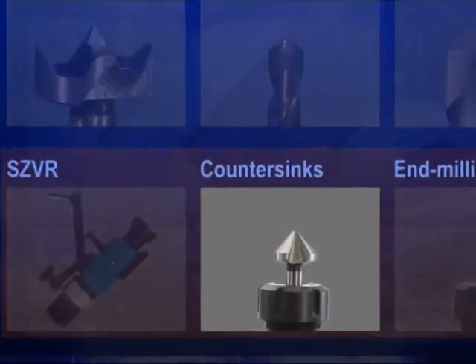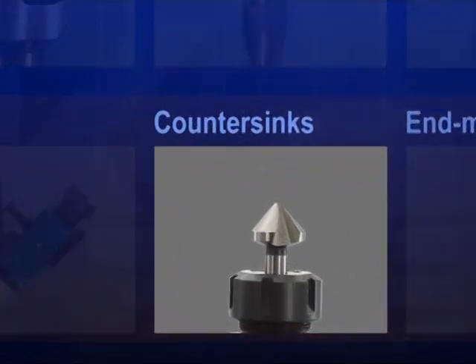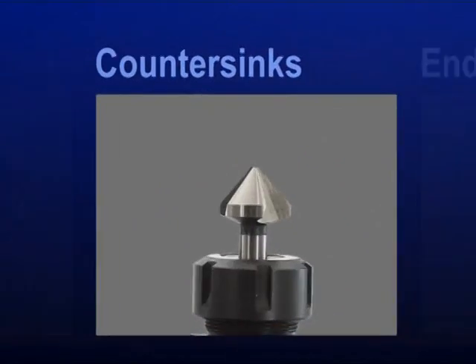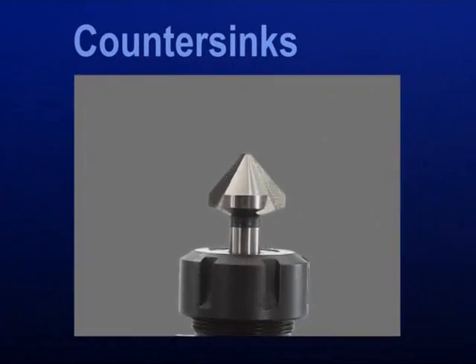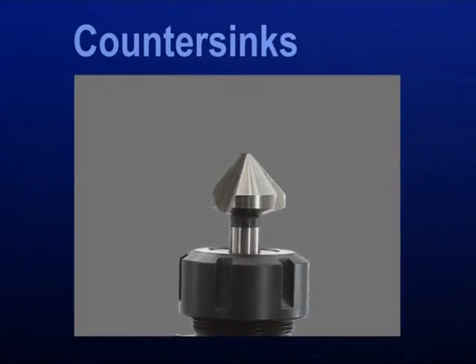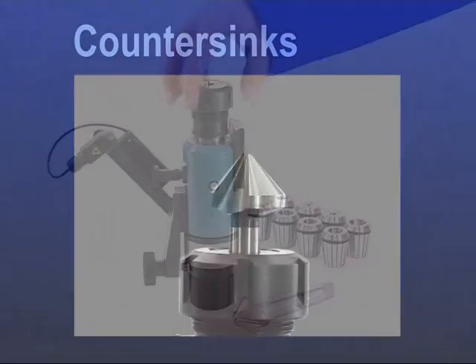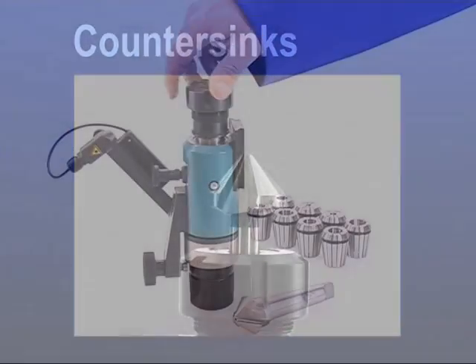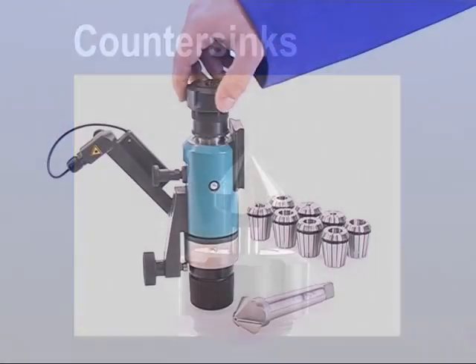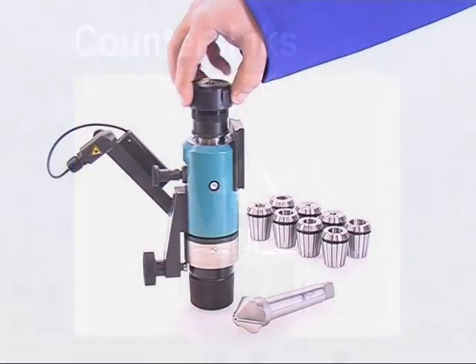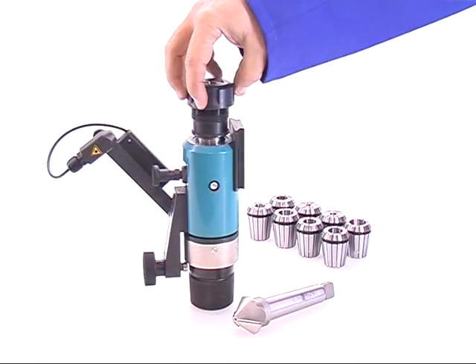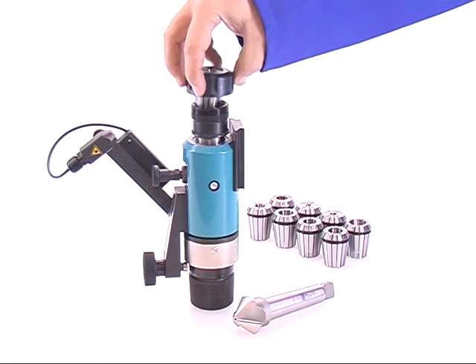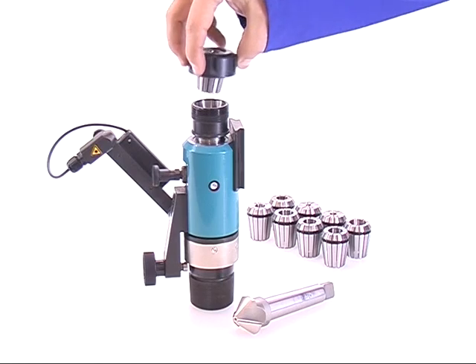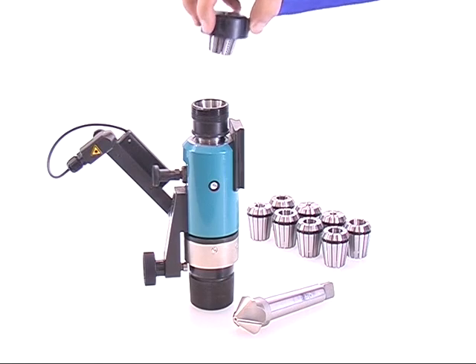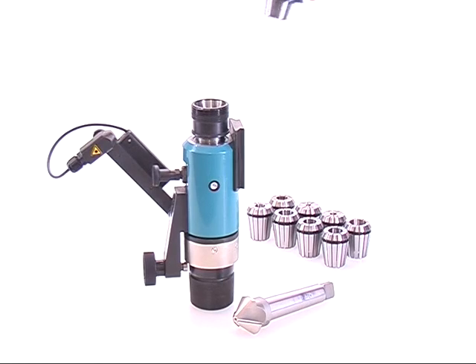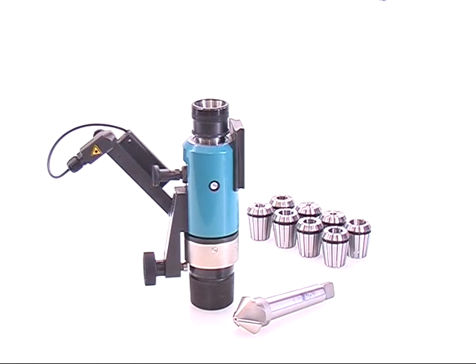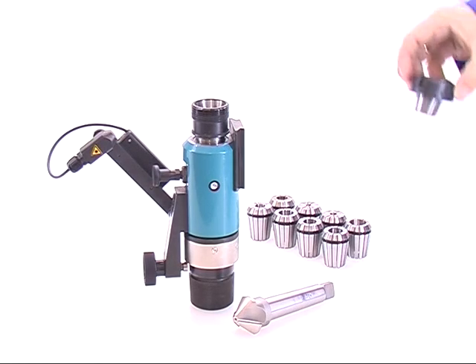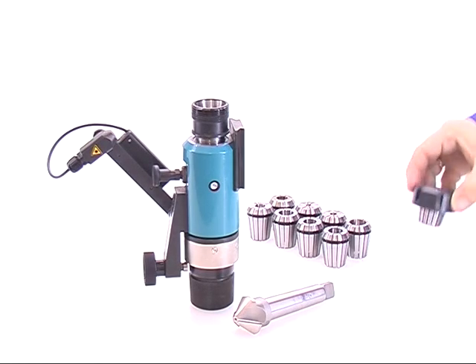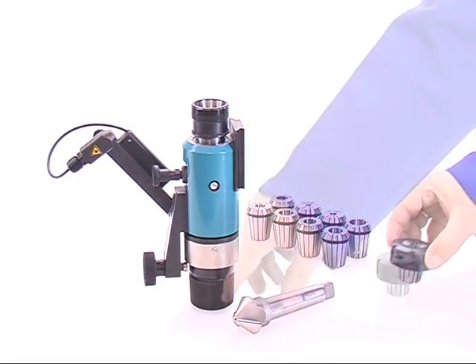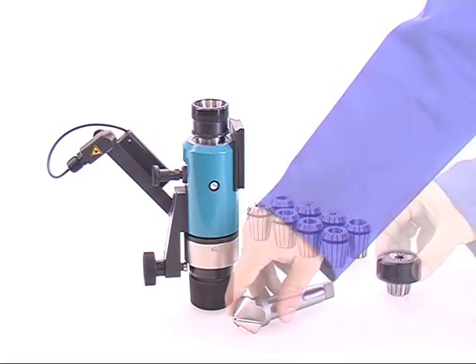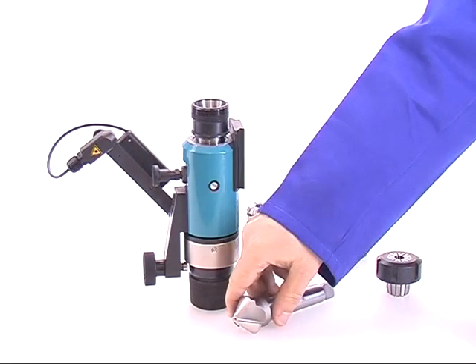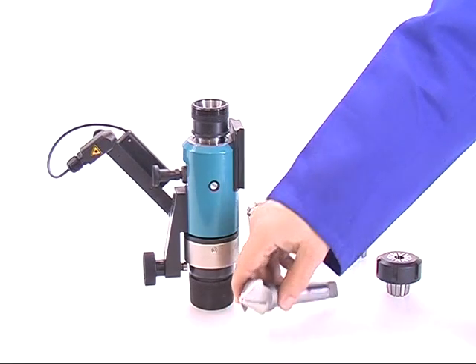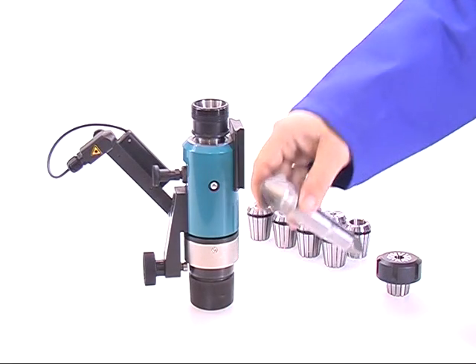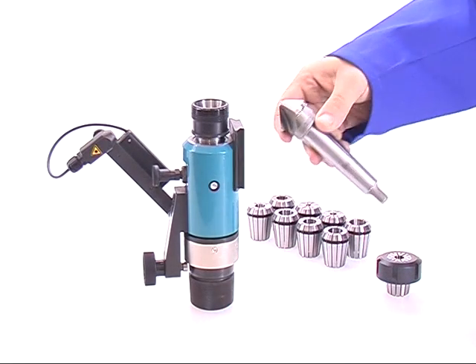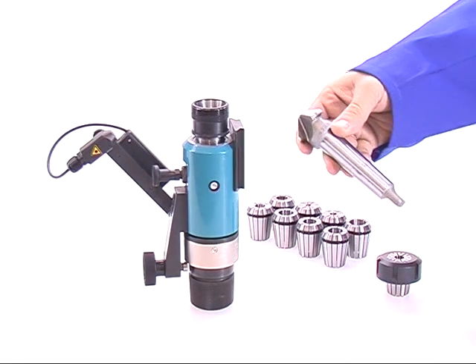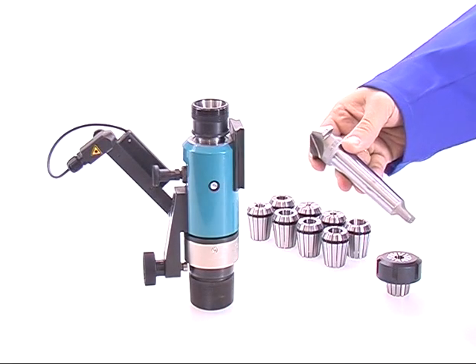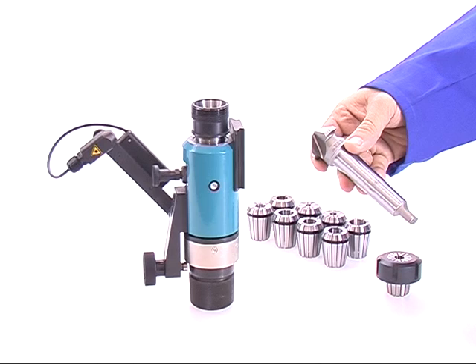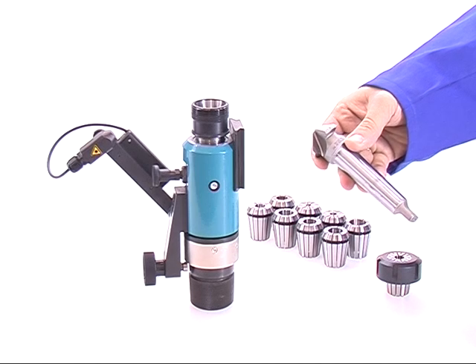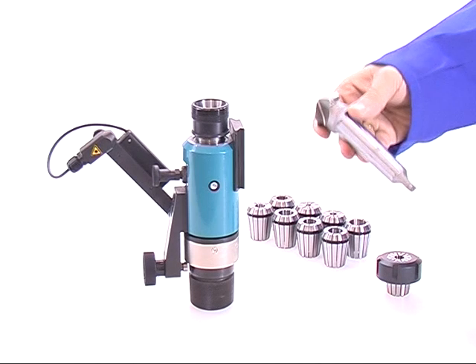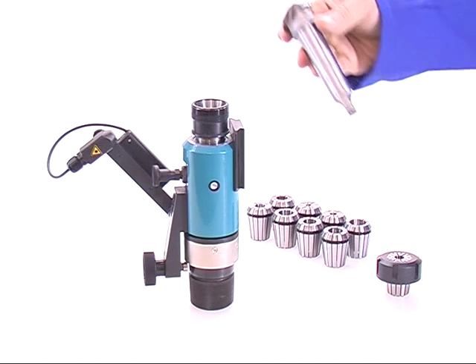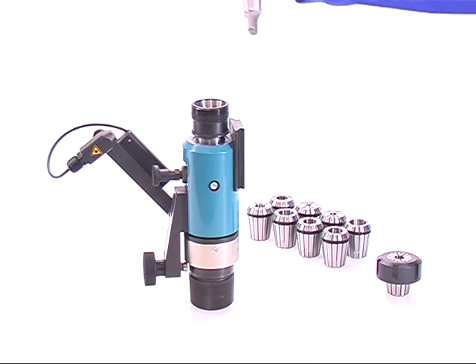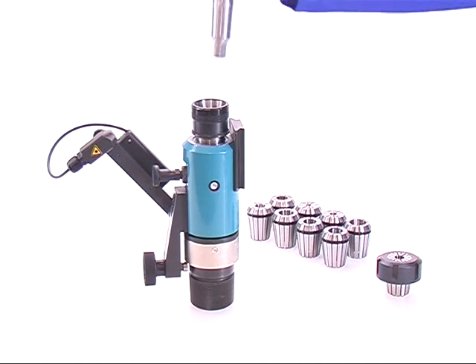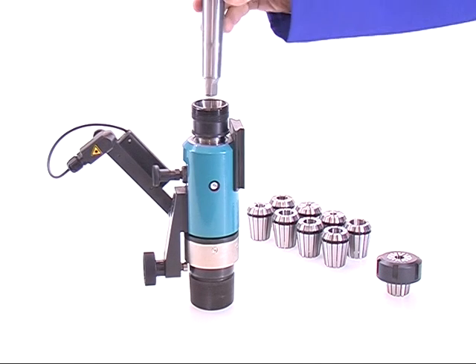Countersinks. You've got the possibility to put taper shank up to maximum MK3, as well as cylindrical countersinks up to a diameter of 20 mm.